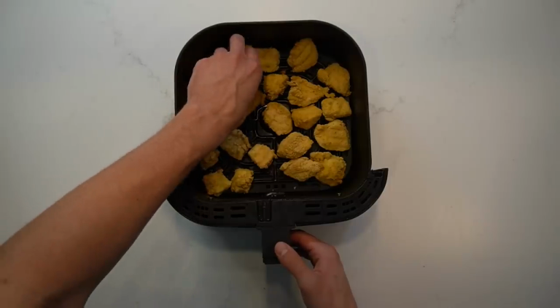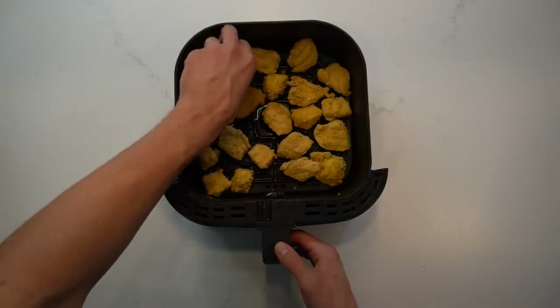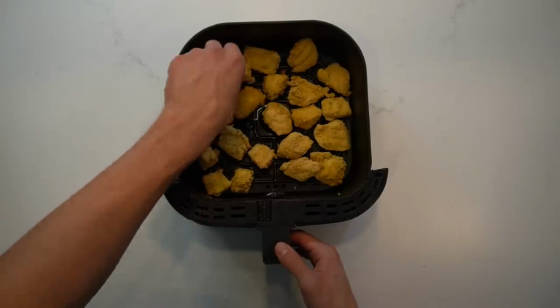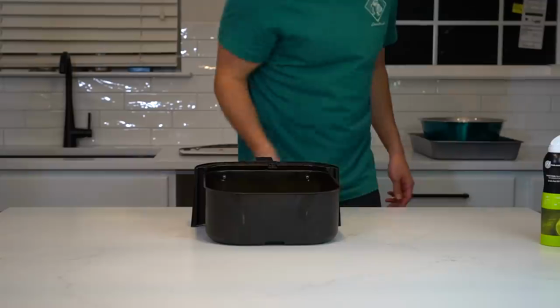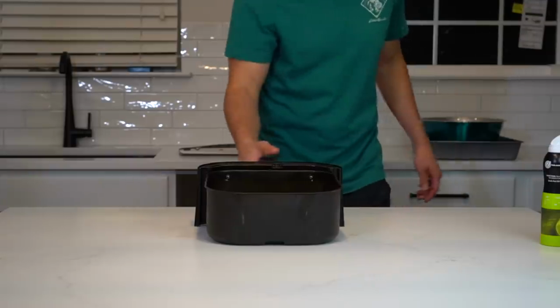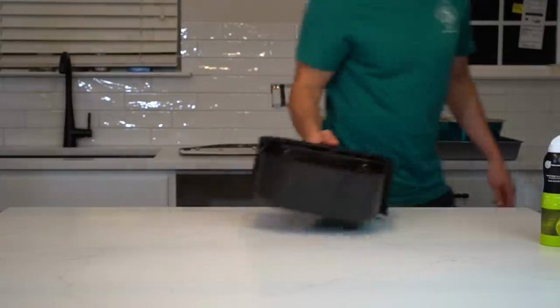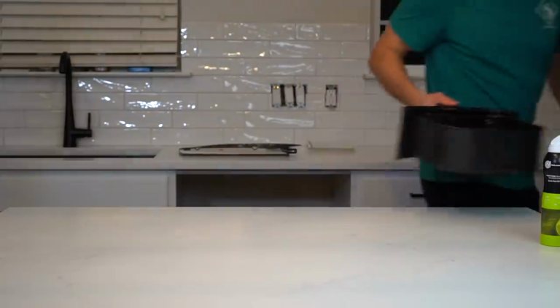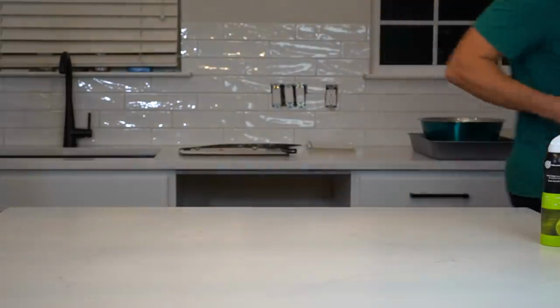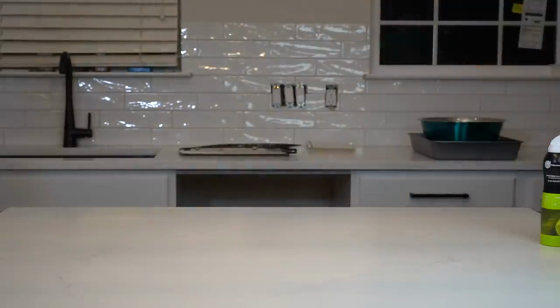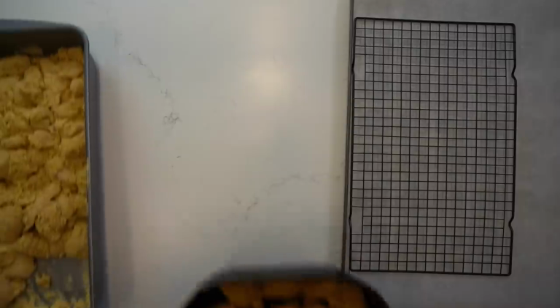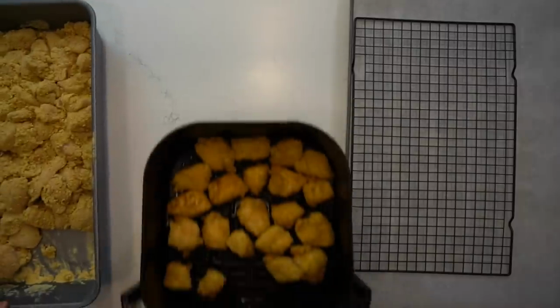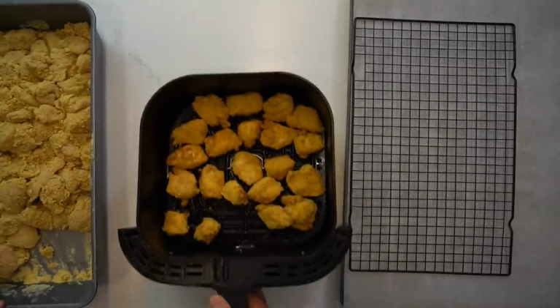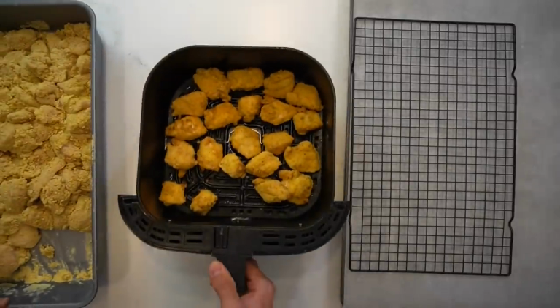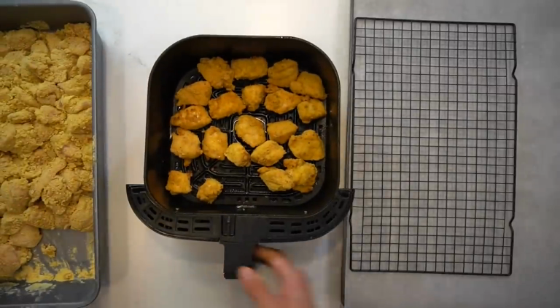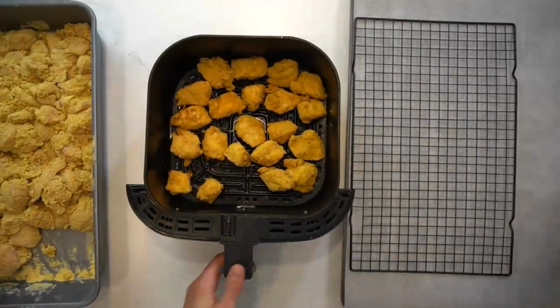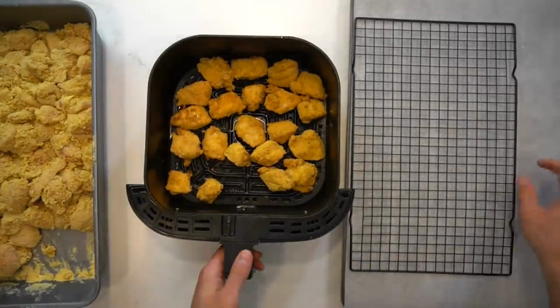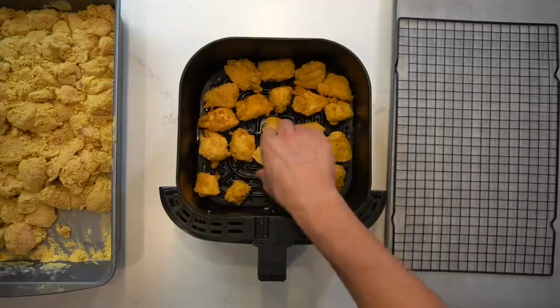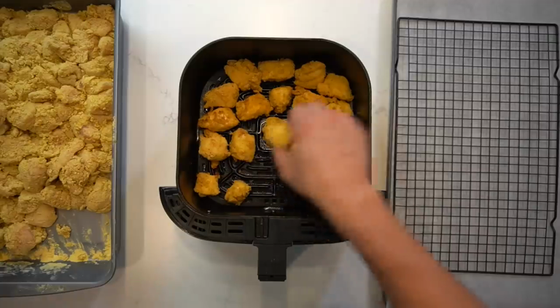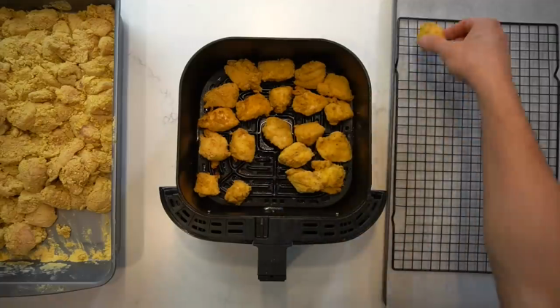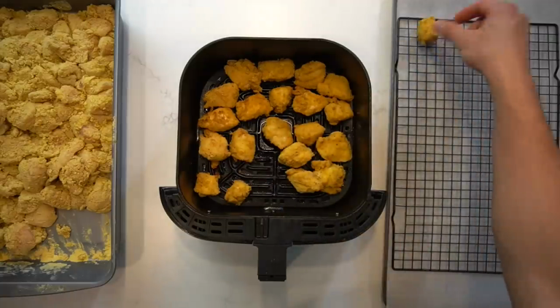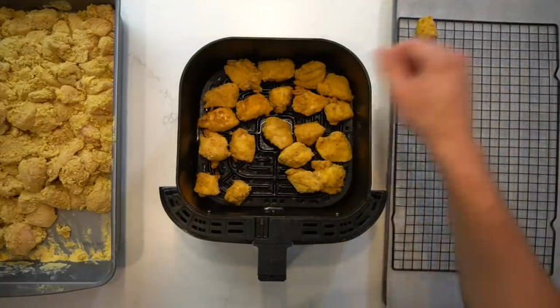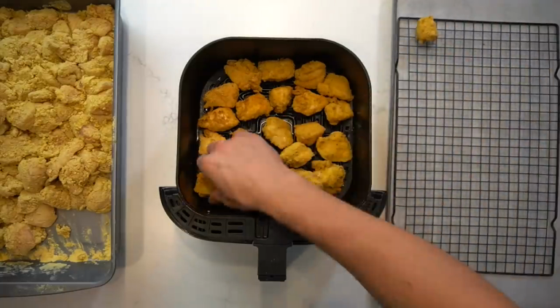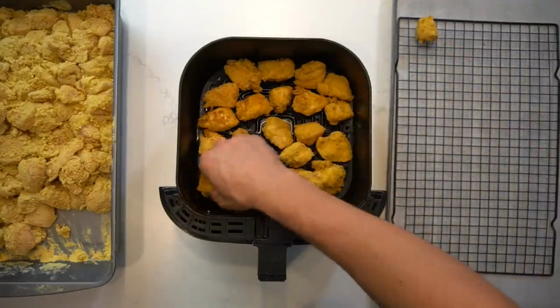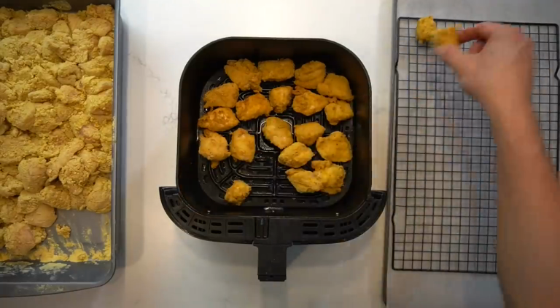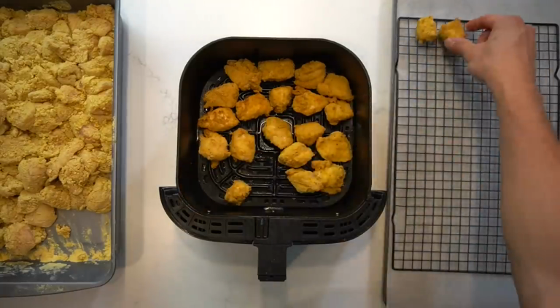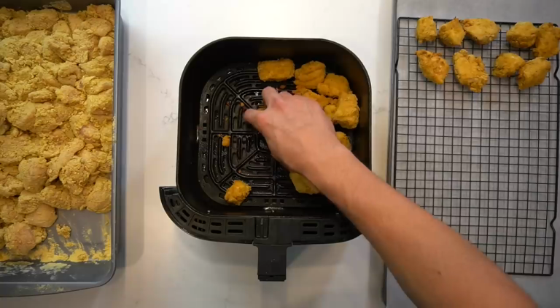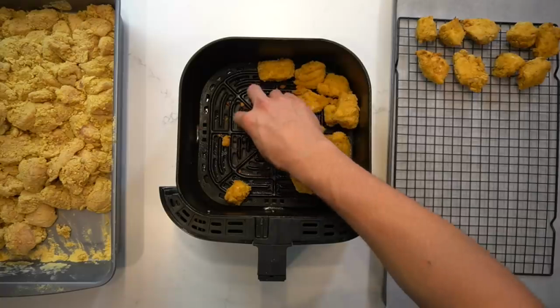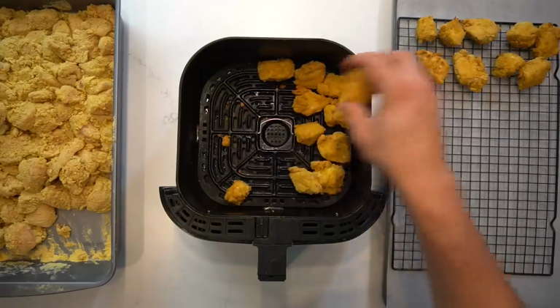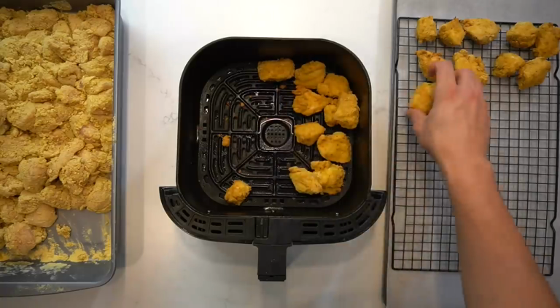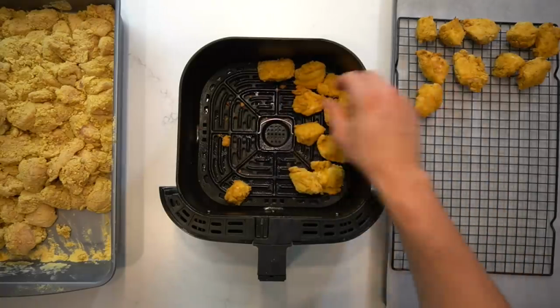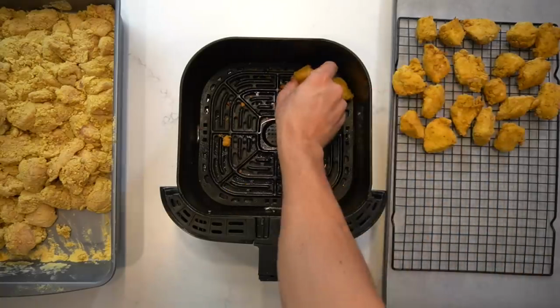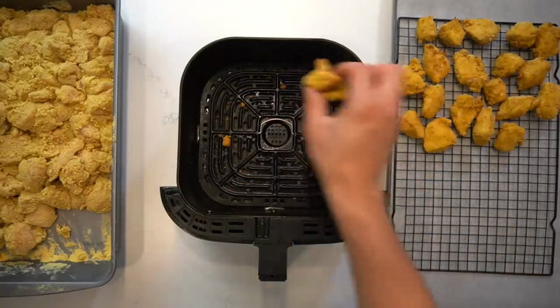But that could realistically mean nothing for you. You need to base your time off of each of those factors listed, and use judgment to decide when yours are finished. Continue working your way through the chicken in batches until all of it has been cooked.